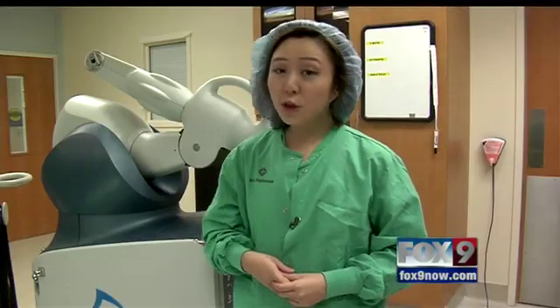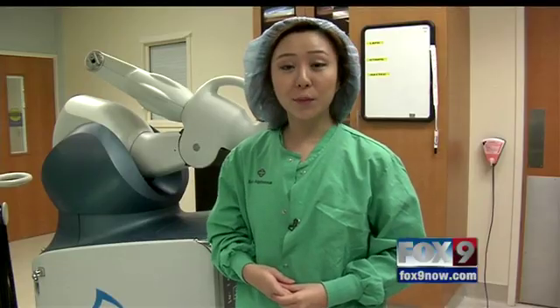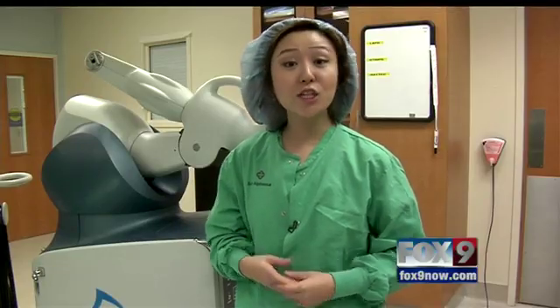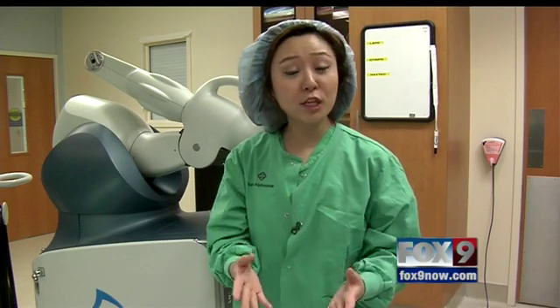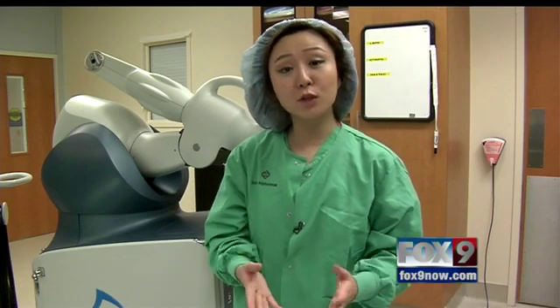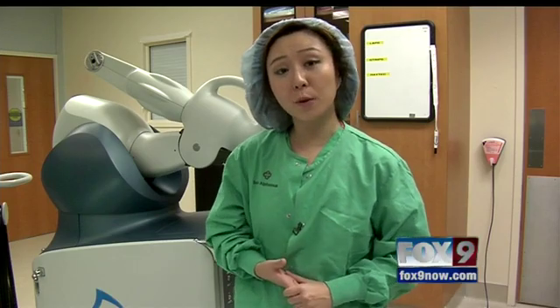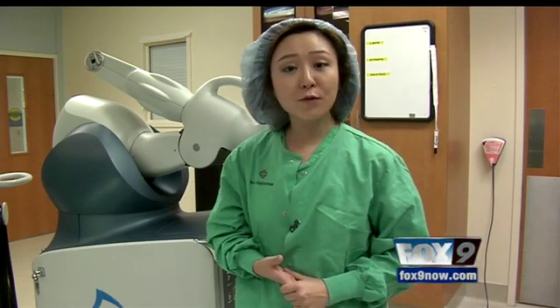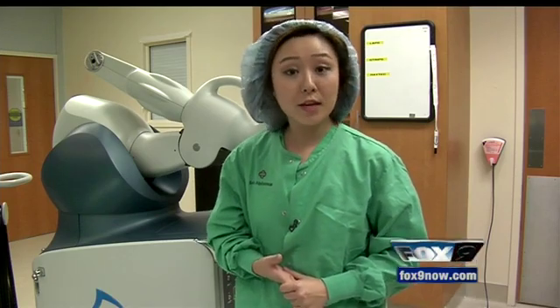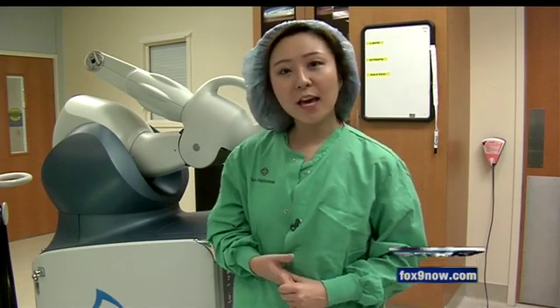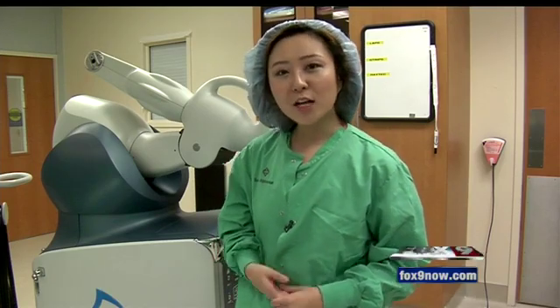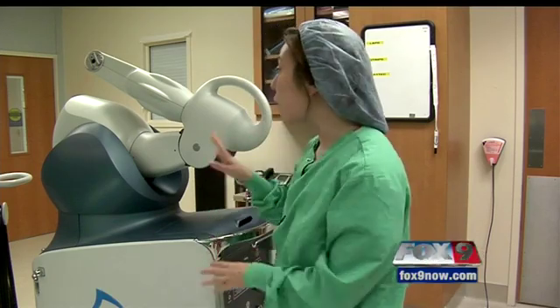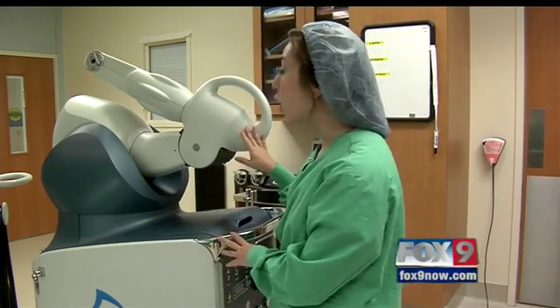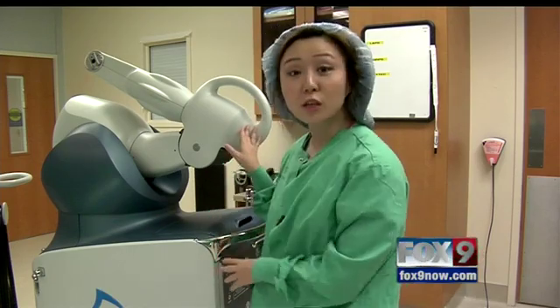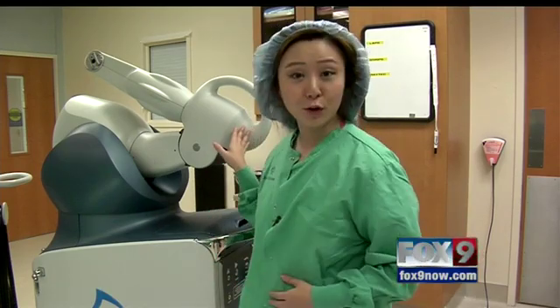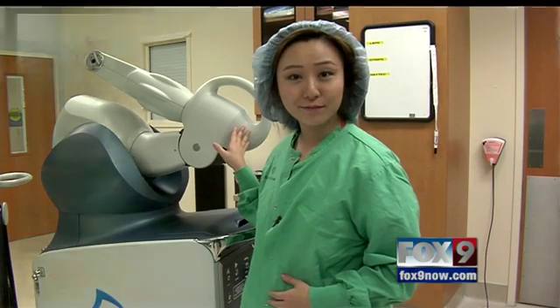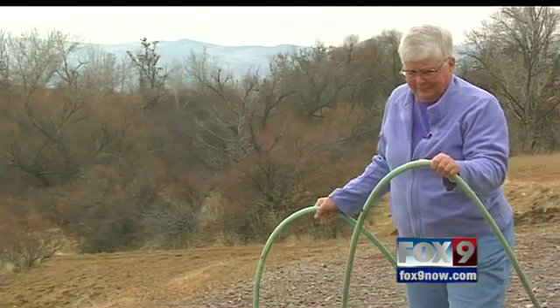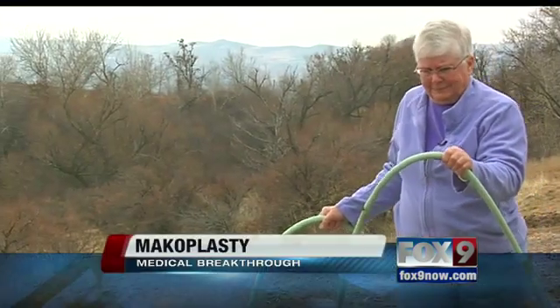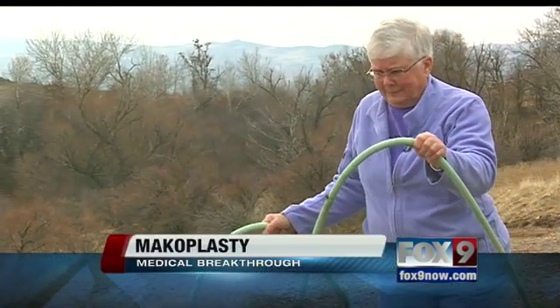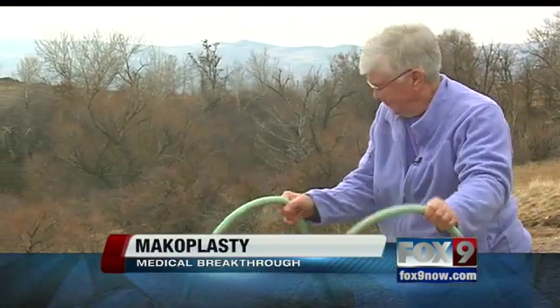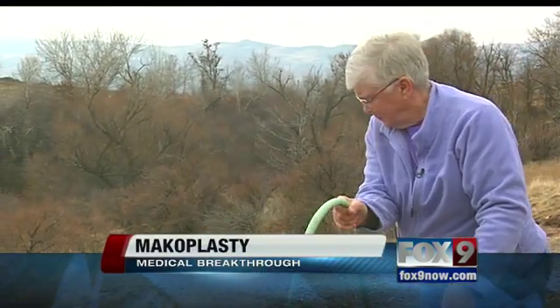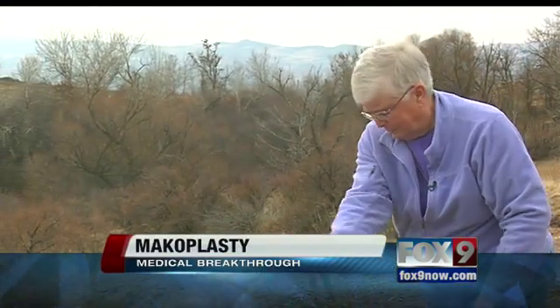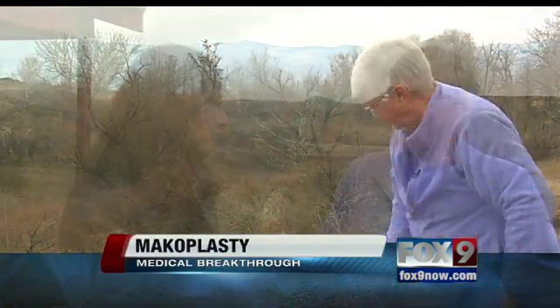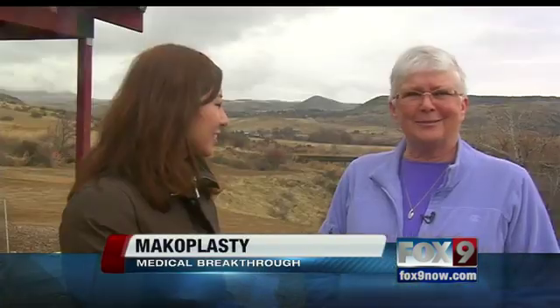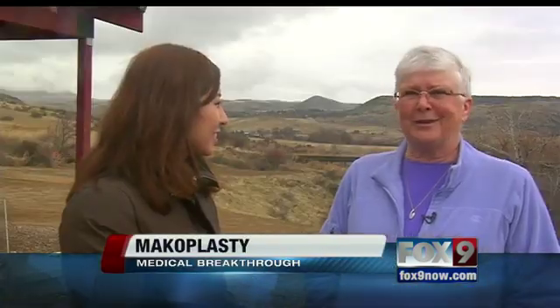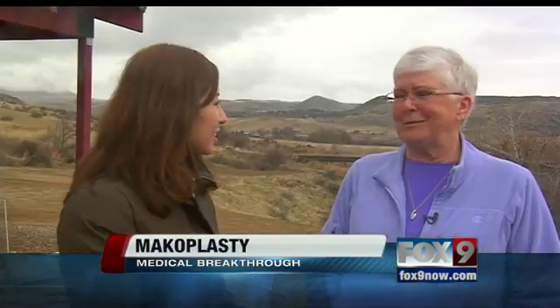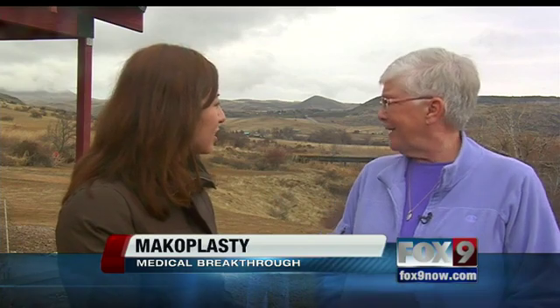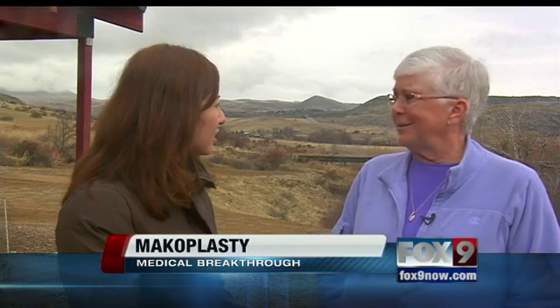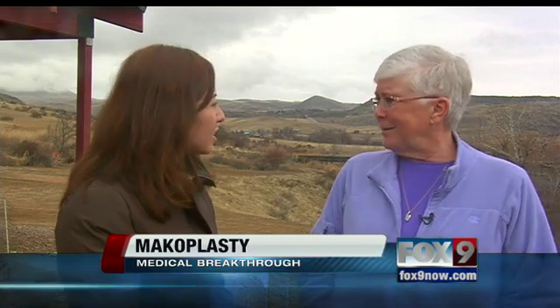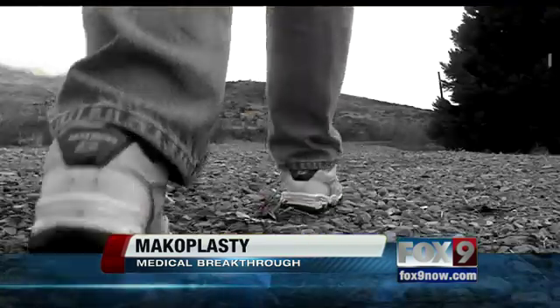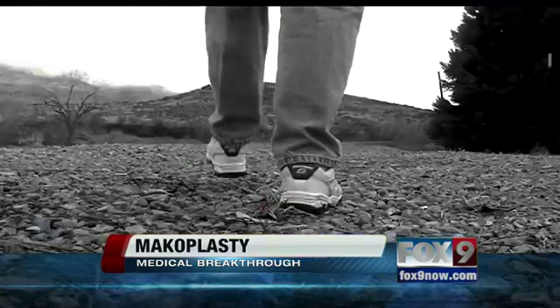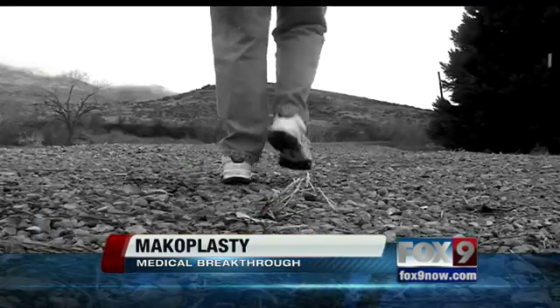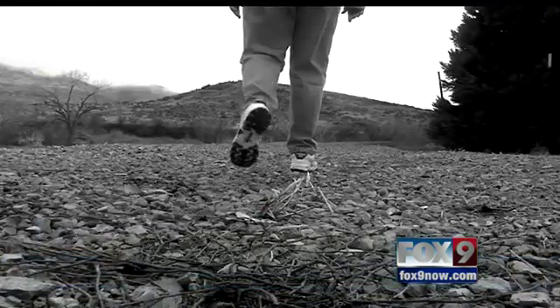It's called Makoplasty. It's a procedure used for people suffering with knee pain. Here is actually a robotic arm used in the surgery. Meet Shayla Turner from the rural town of Sweet, Idaho. She suffered from knee pain for 30 years until the pain became unbearable.